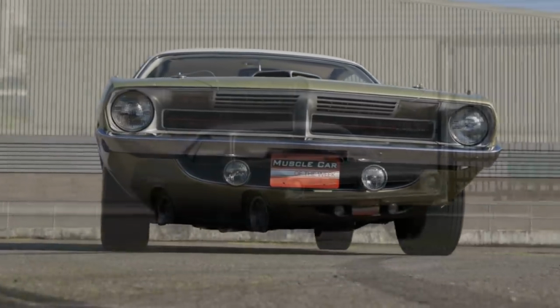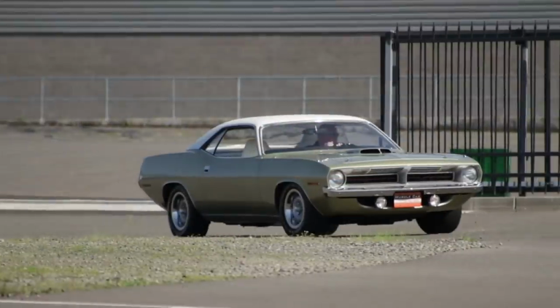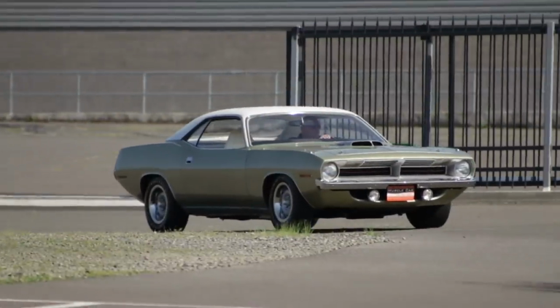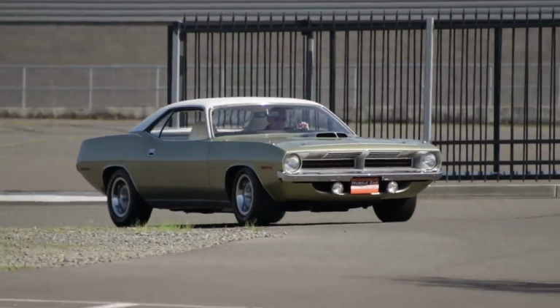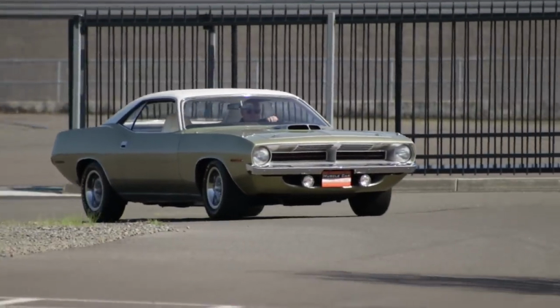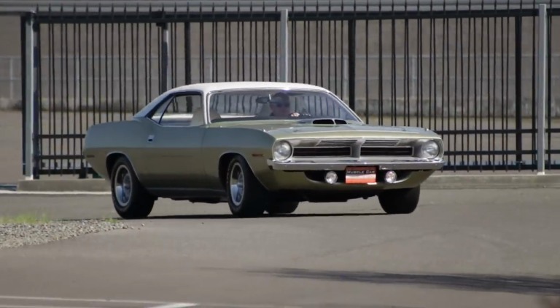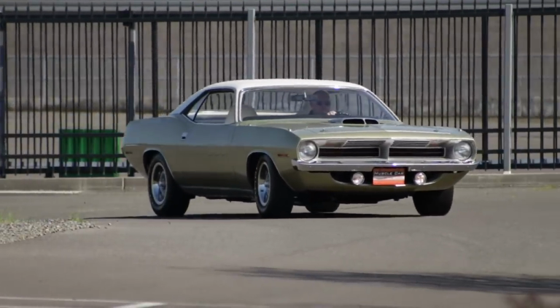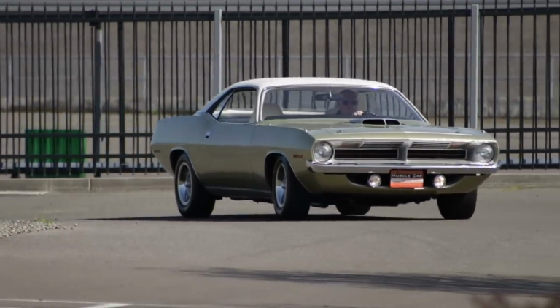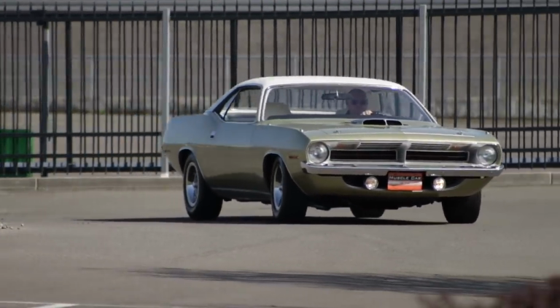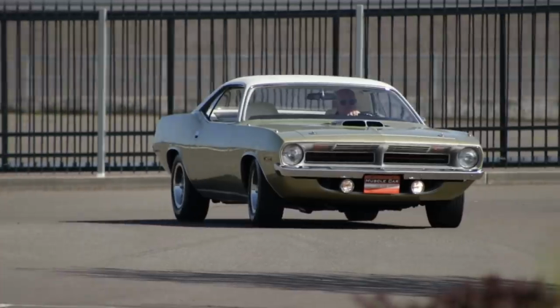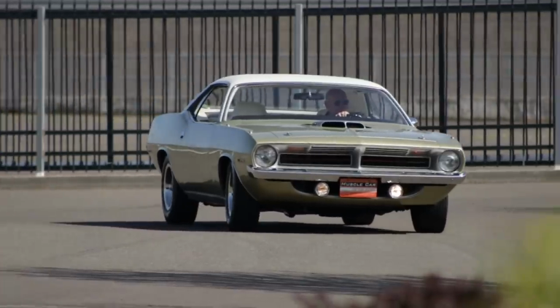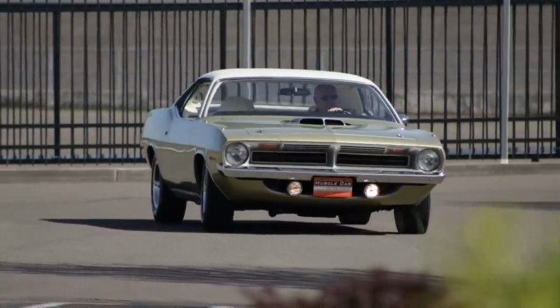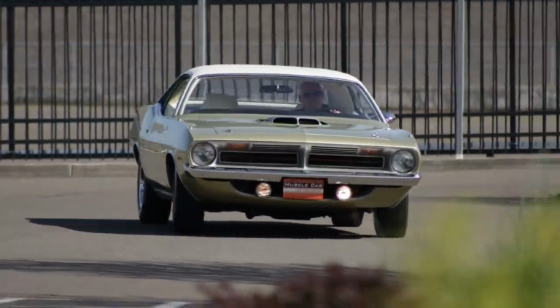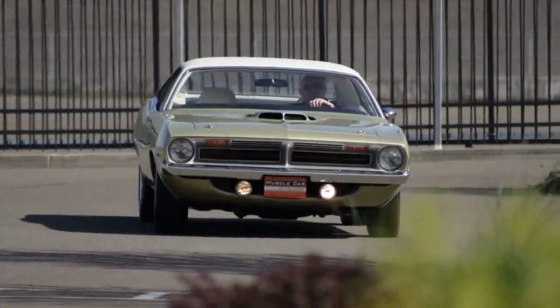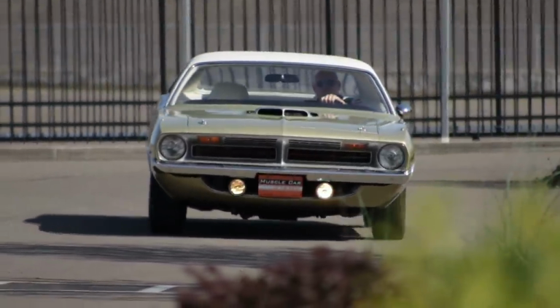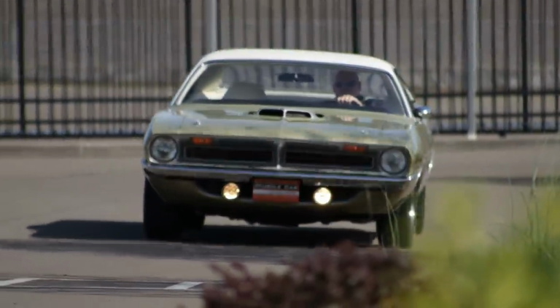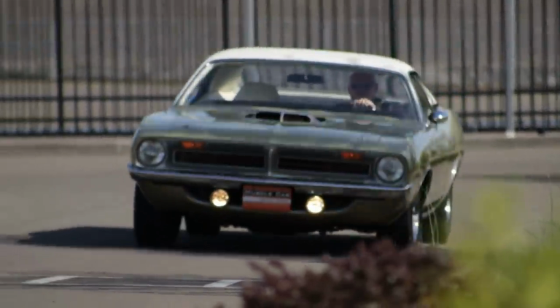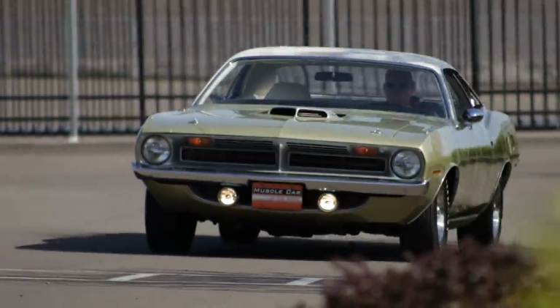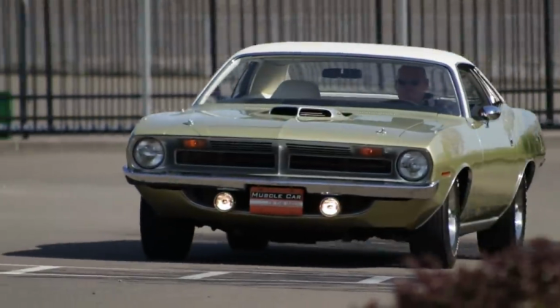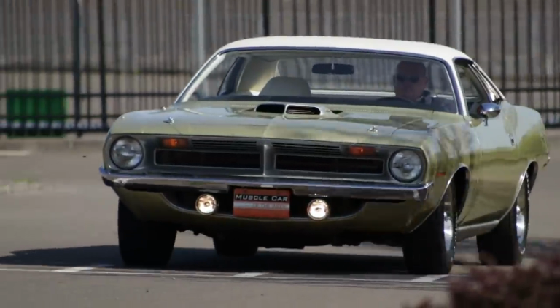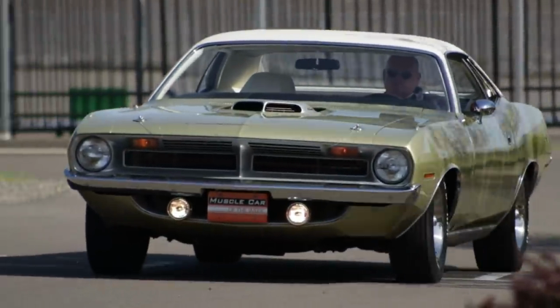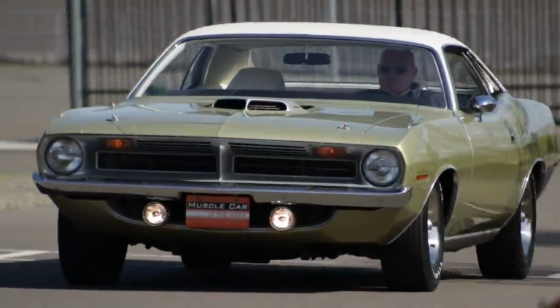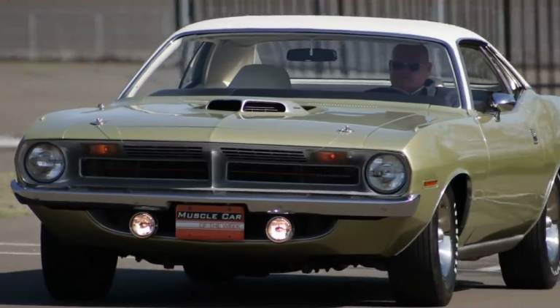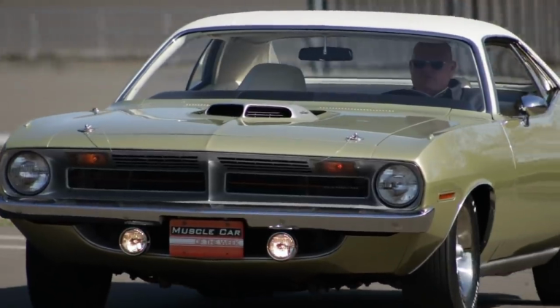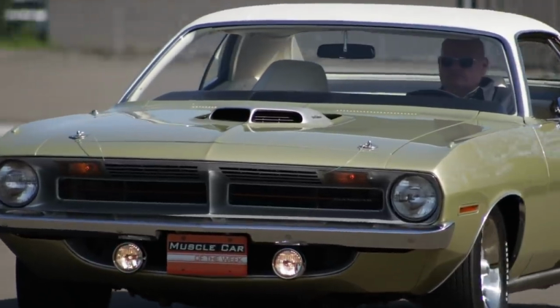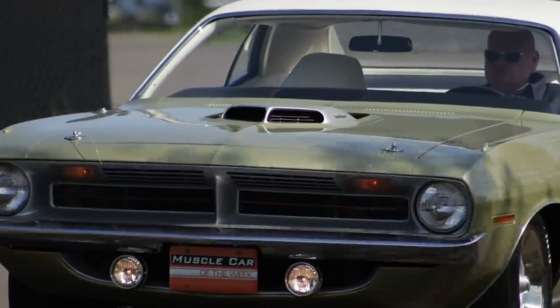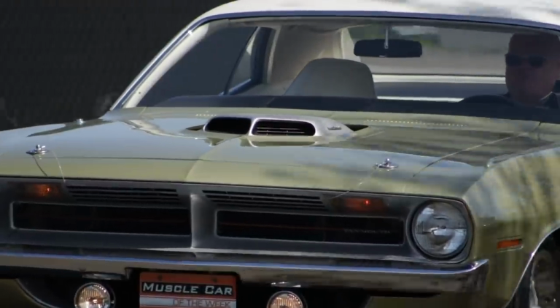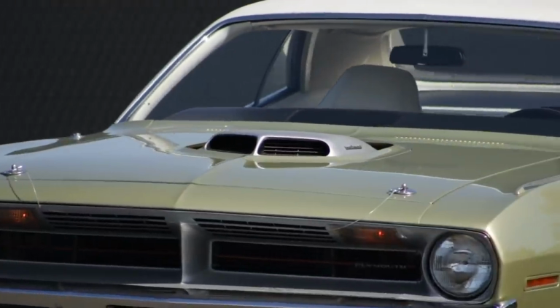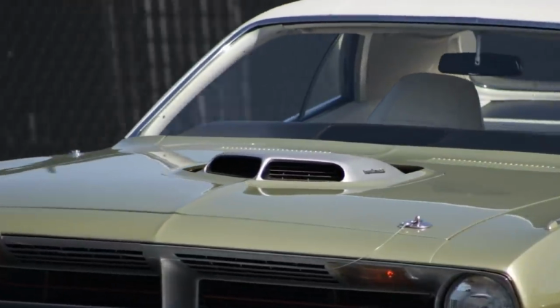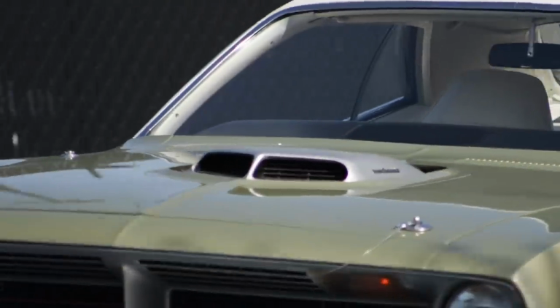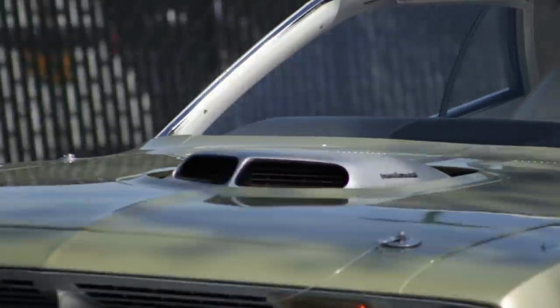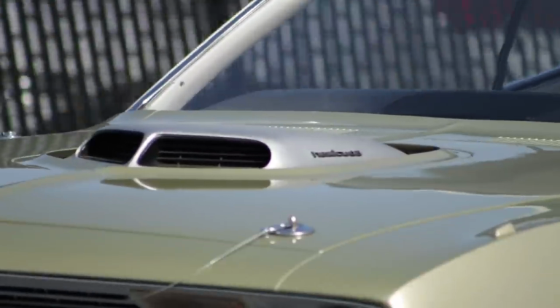The Barracuda was redesigned for 1970 to more easily accept giant engines like the 440 and the physically larger 426 Hemi. And this one, well, it's got the goods.